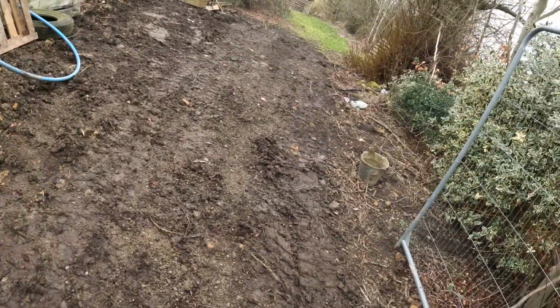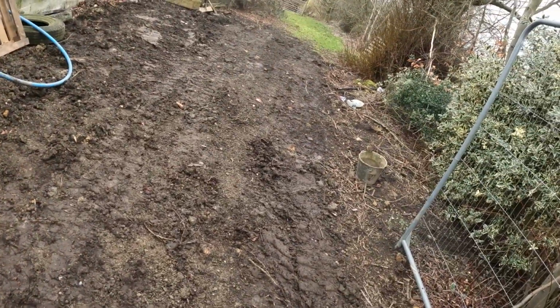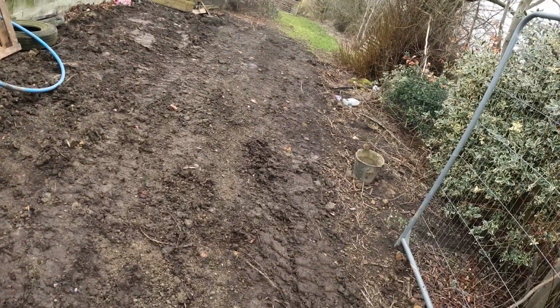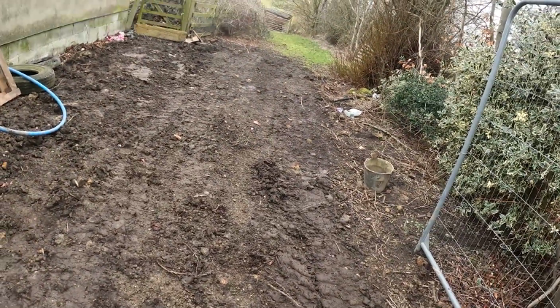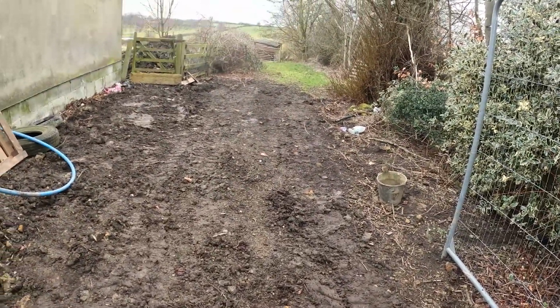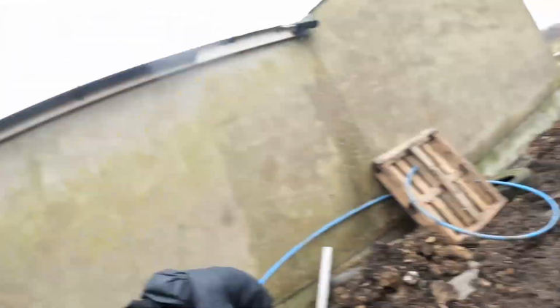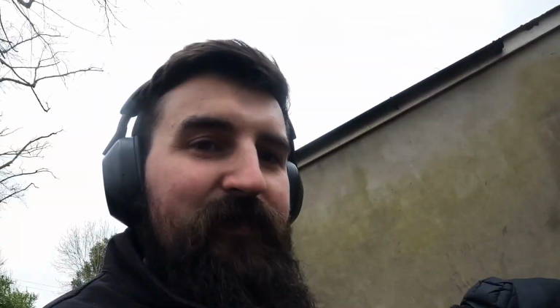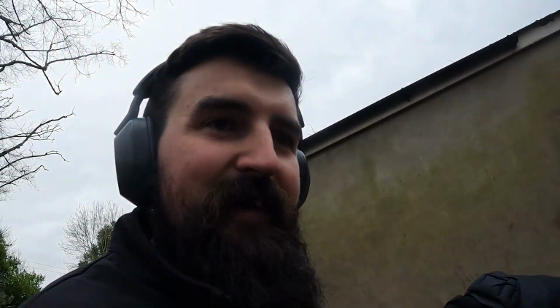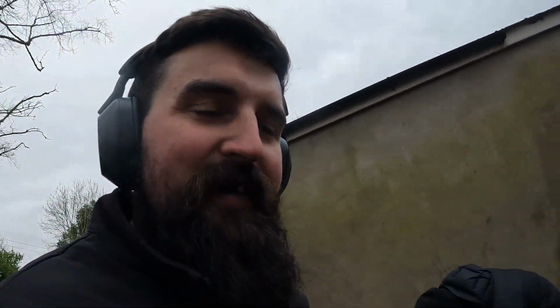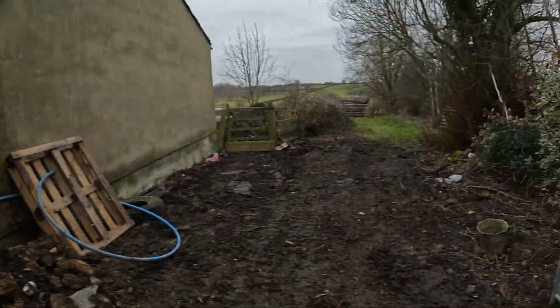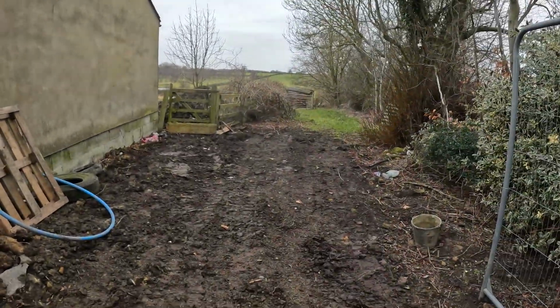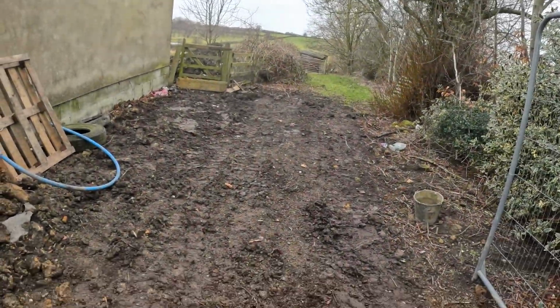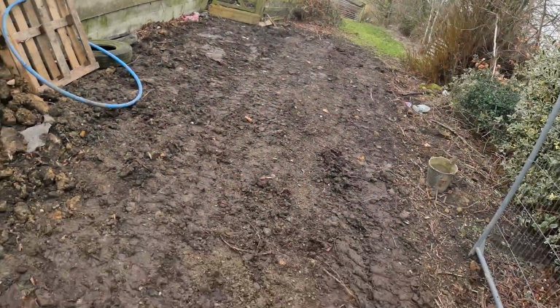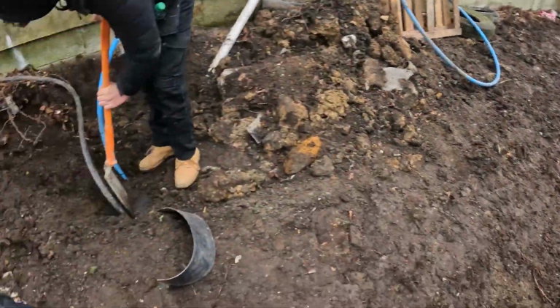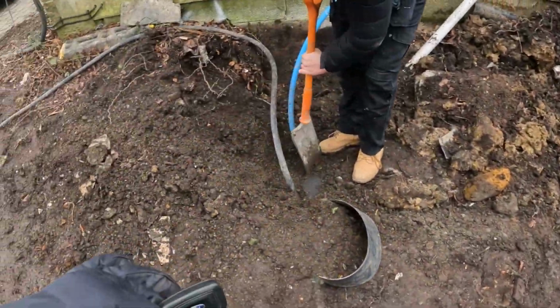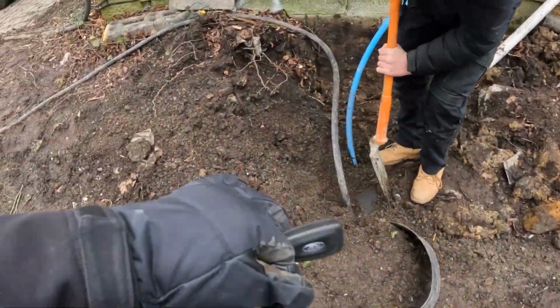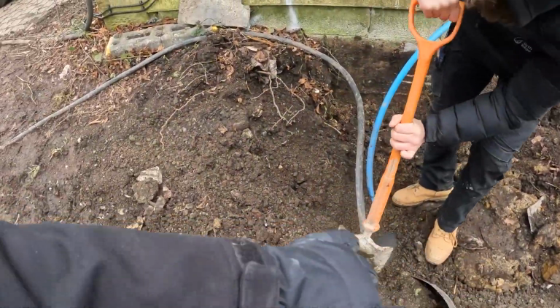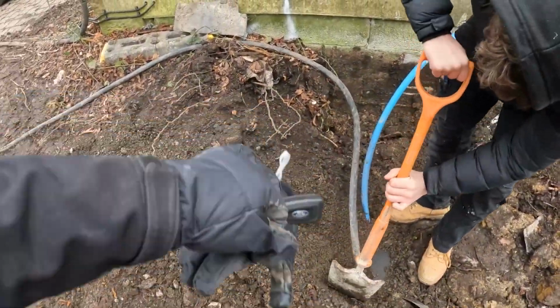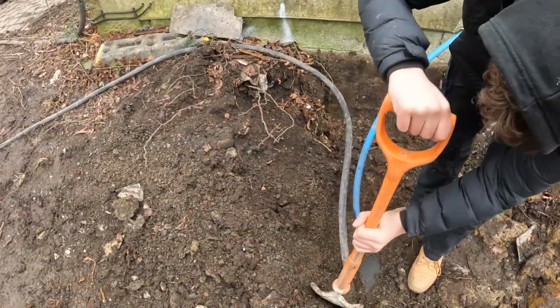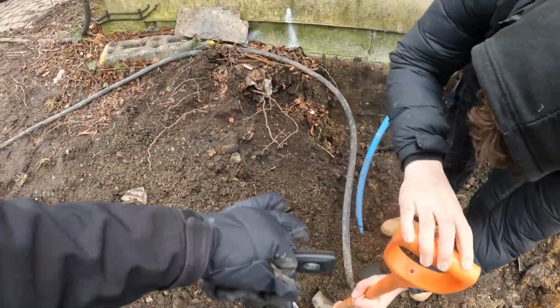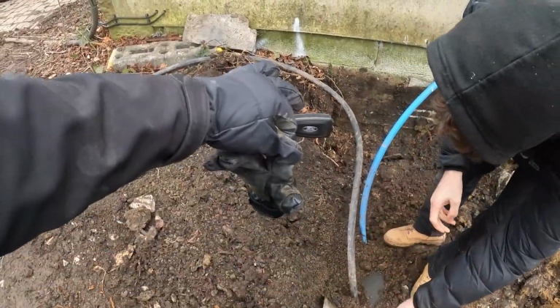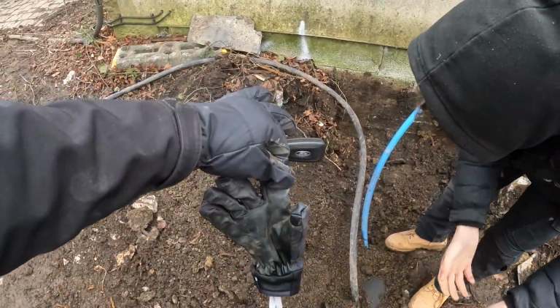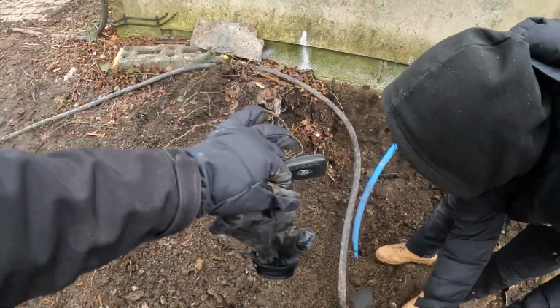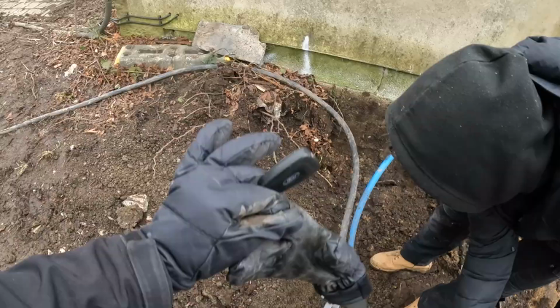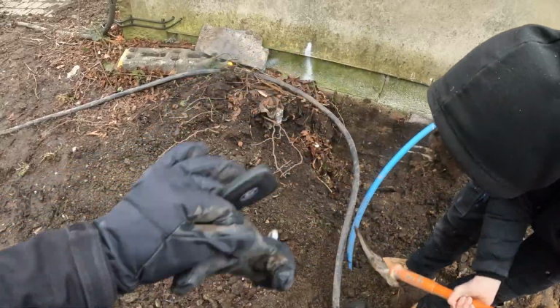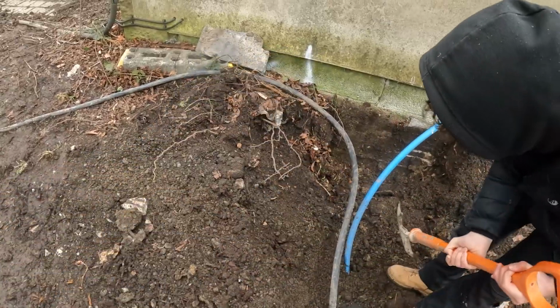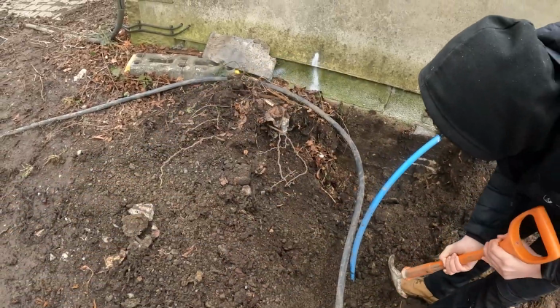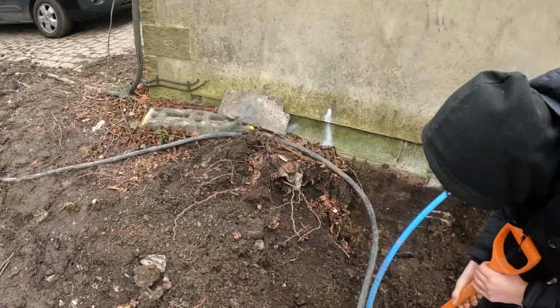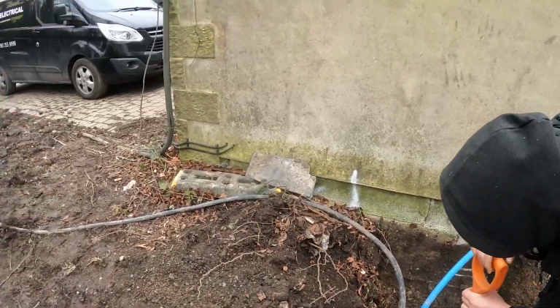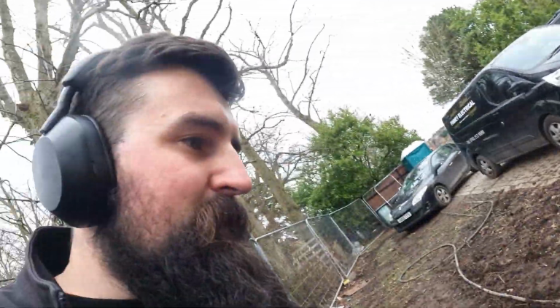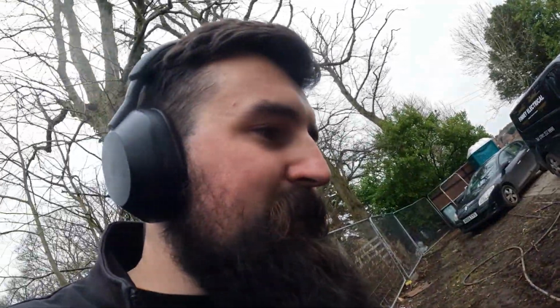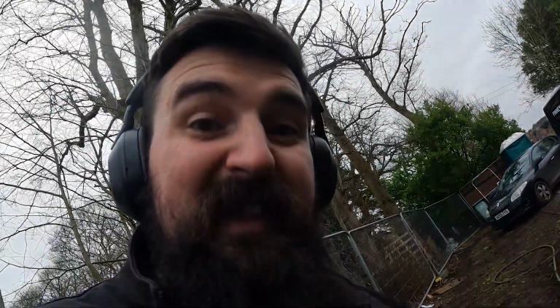Robin's back — he's probably annoyed that we've disturbed his home. We're just going to dig this out and get it laid in the floor. And it should pop up there then.